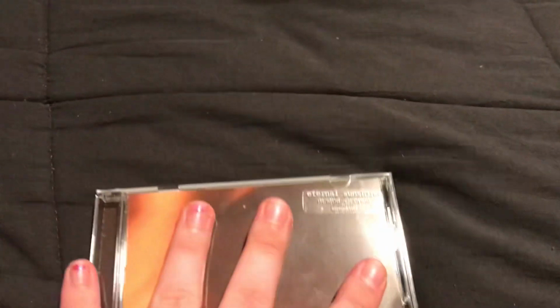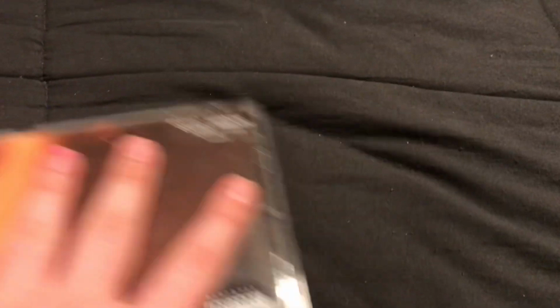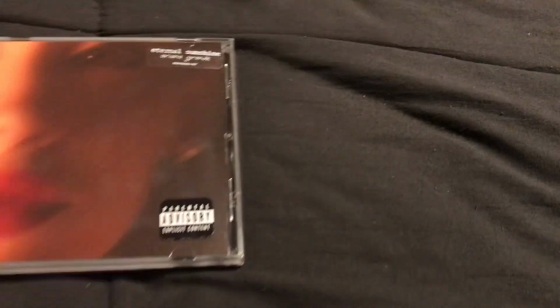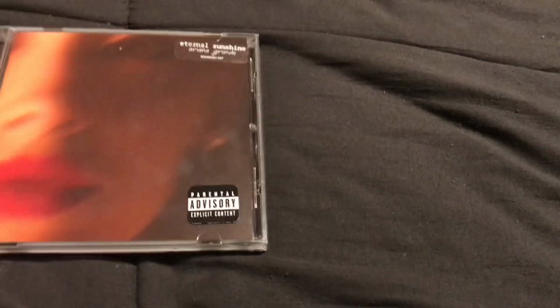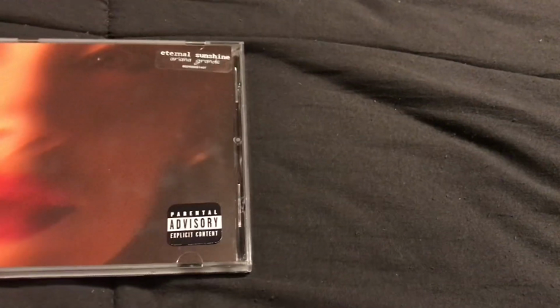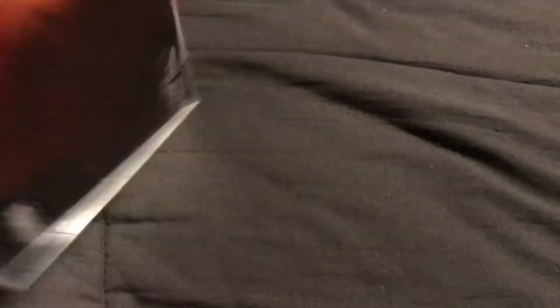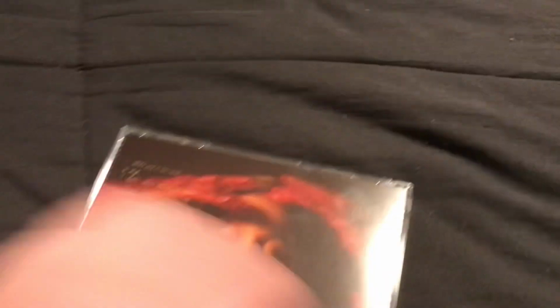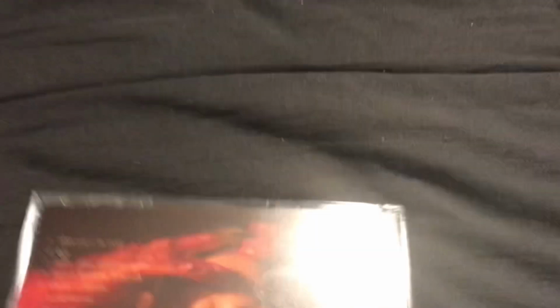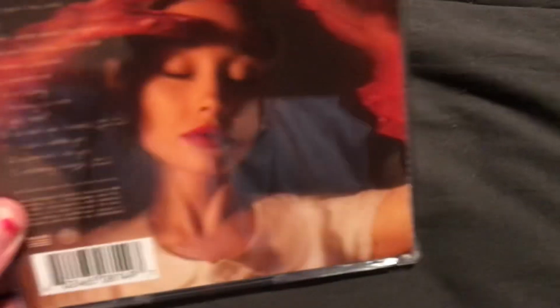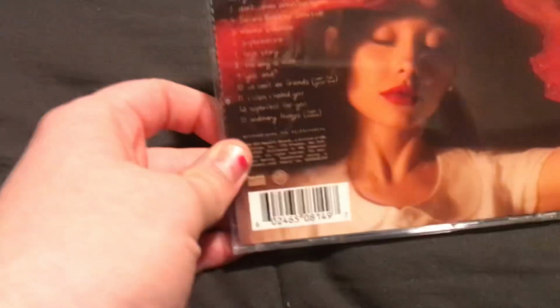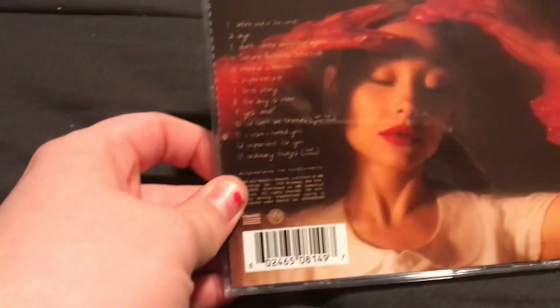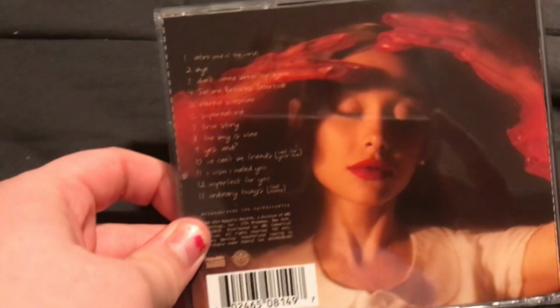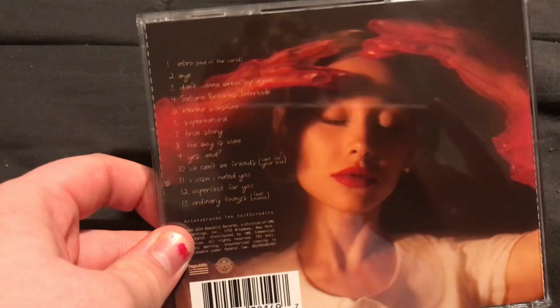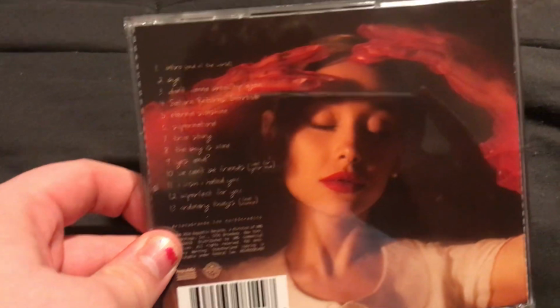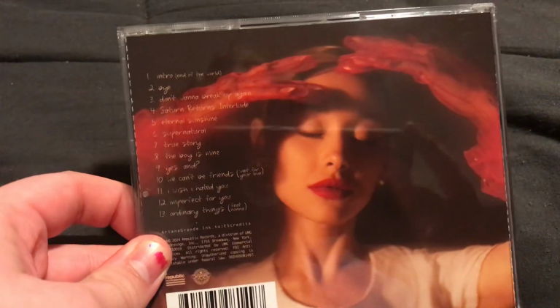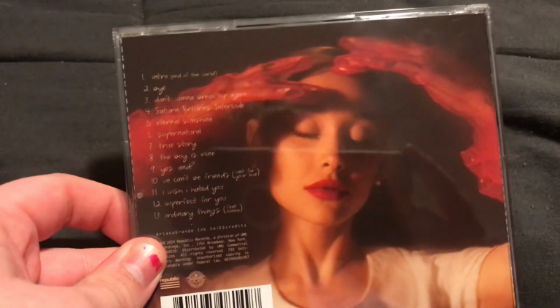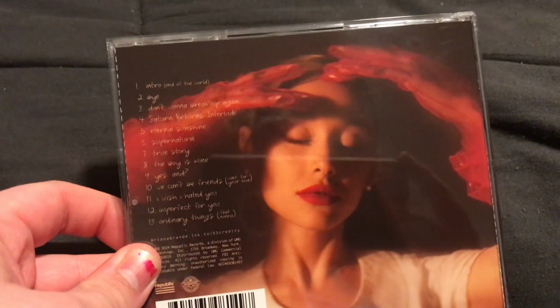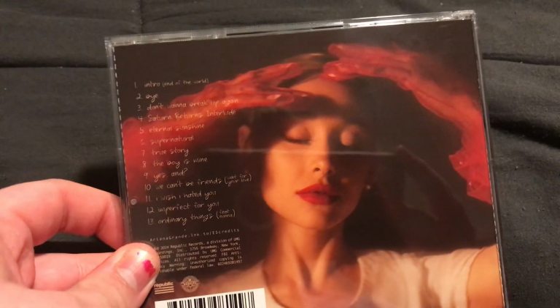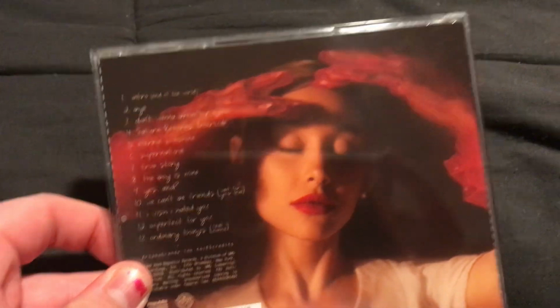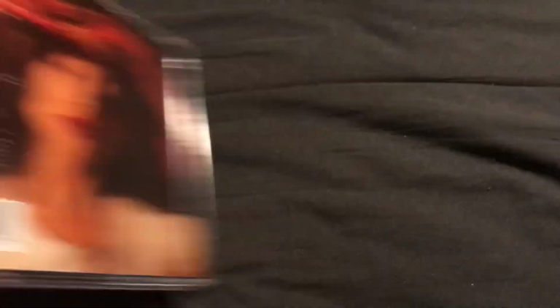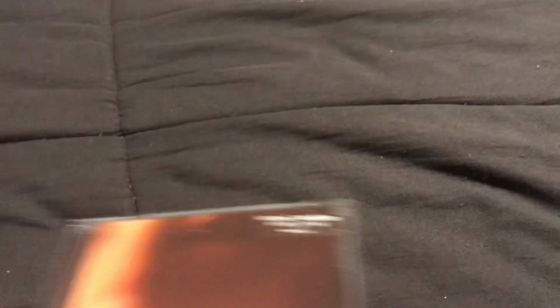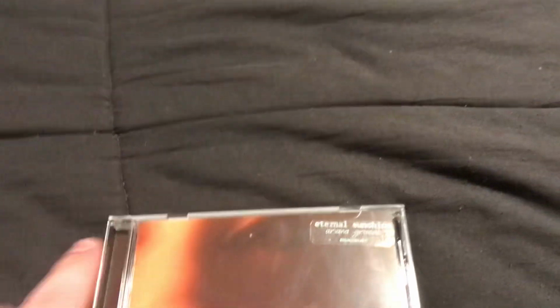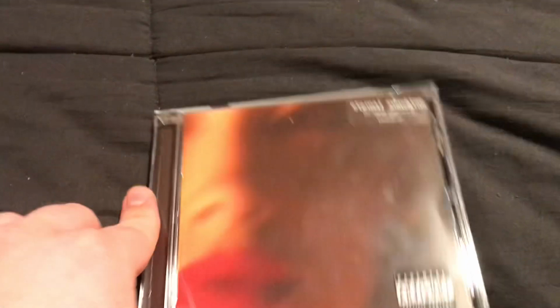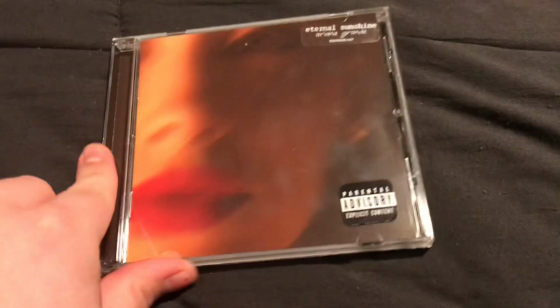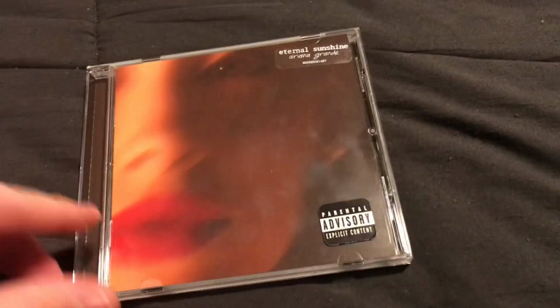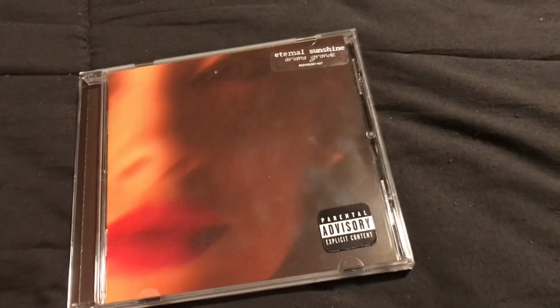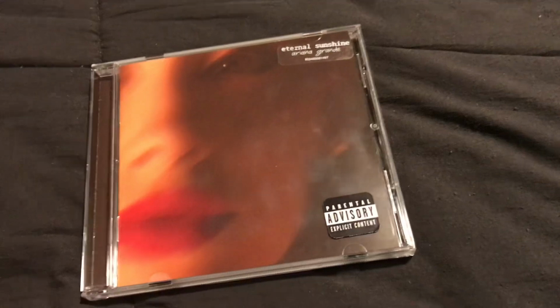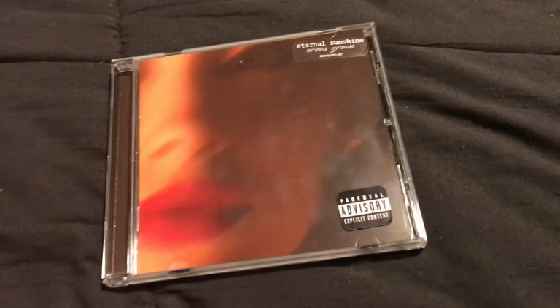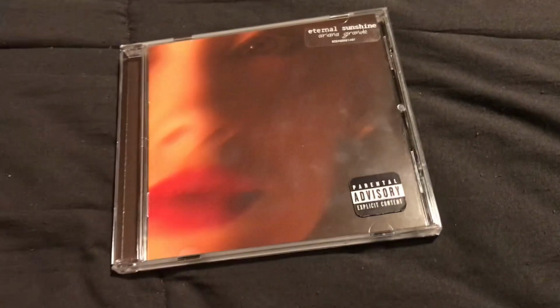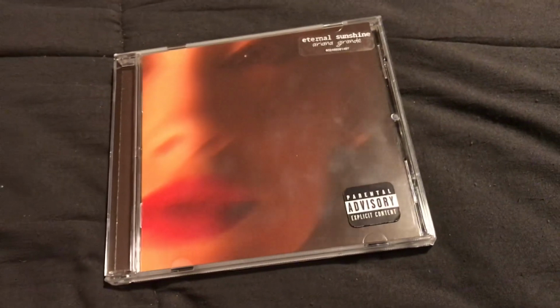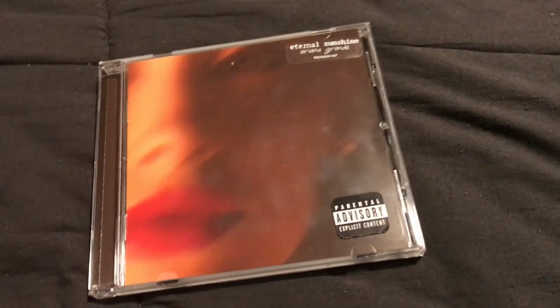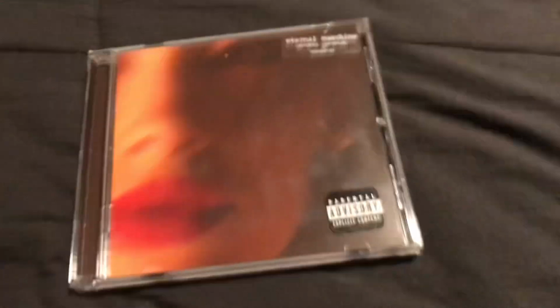Let me know what your favorites are in the comments too. My favorites are Eternal Sunshine, Supernatural, and I Wish I Hated You. Thank you guys for watching — make sure to subscribe for more CD unboxings. I'll see you next time, bye!